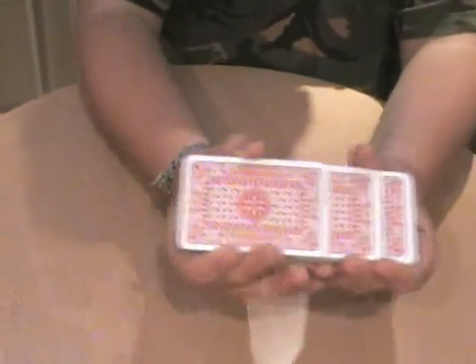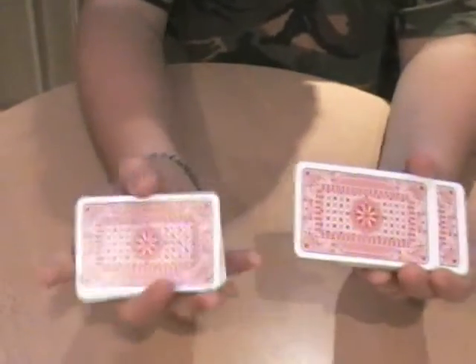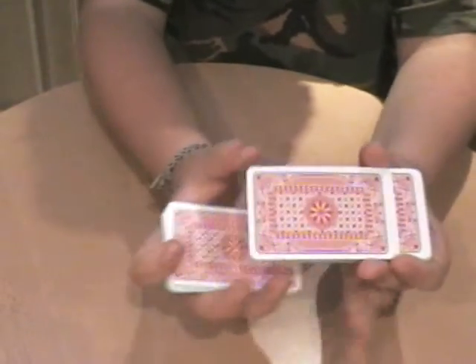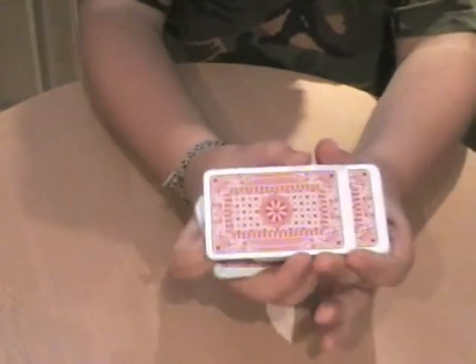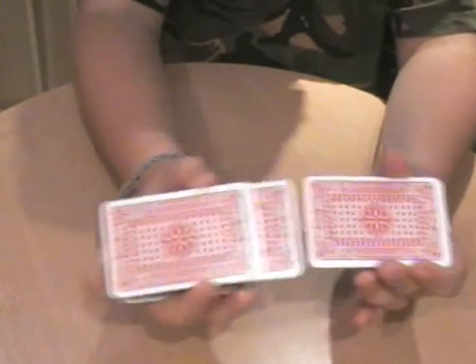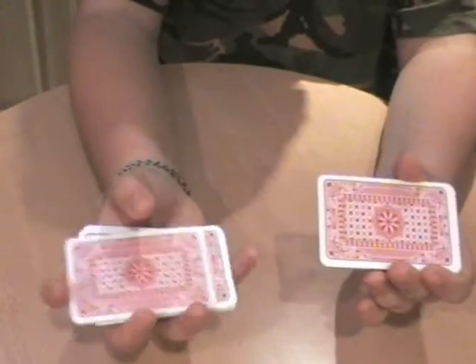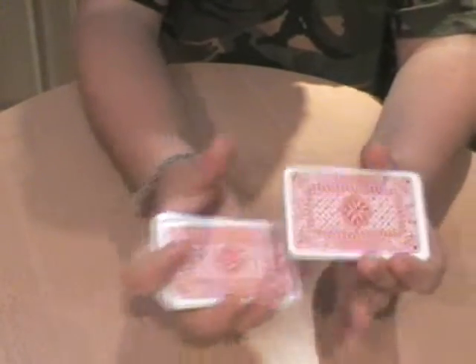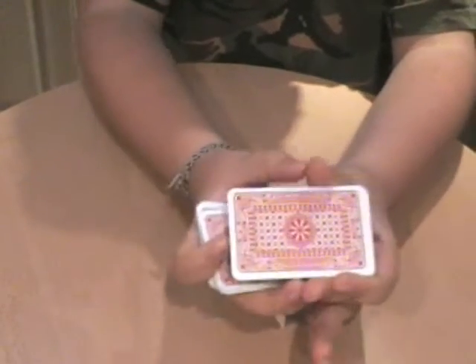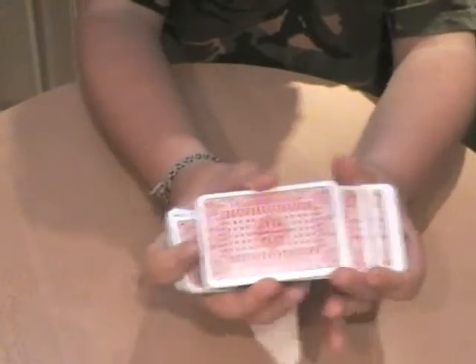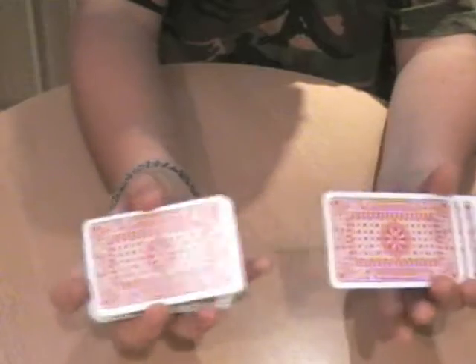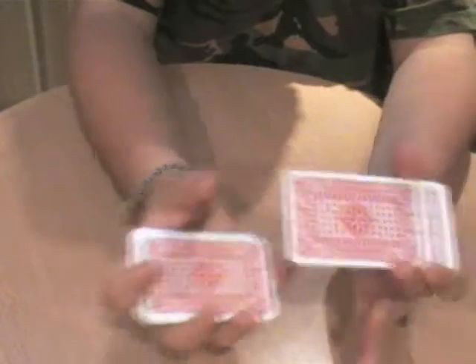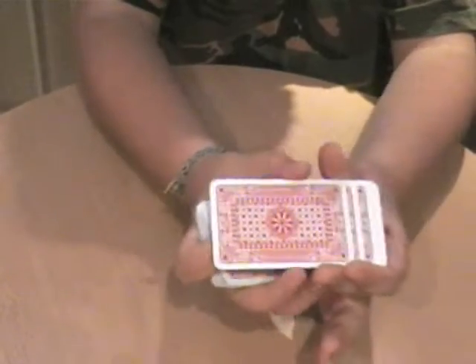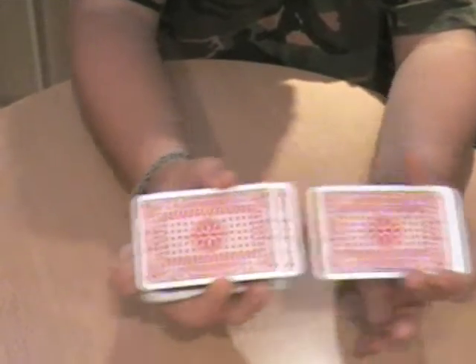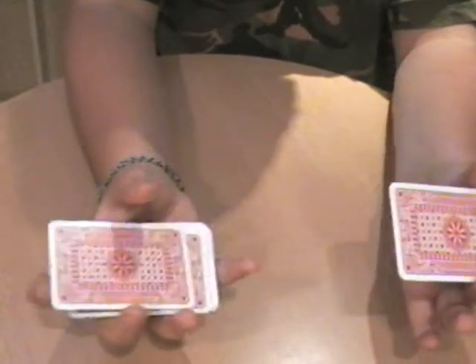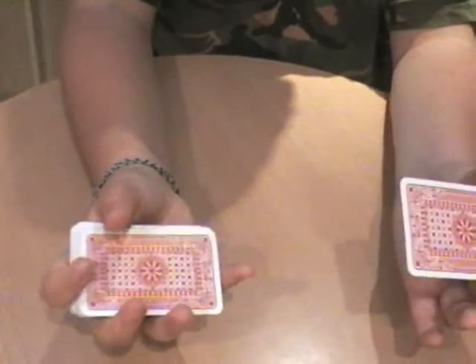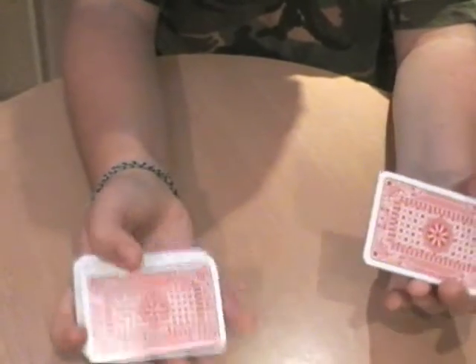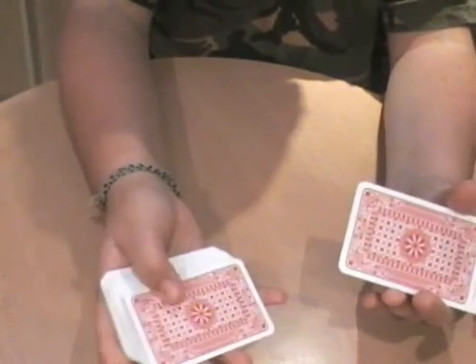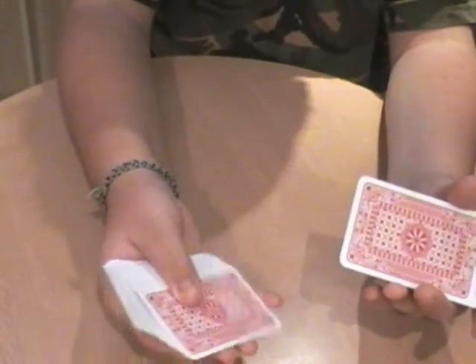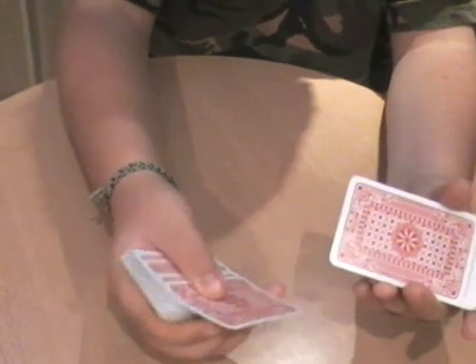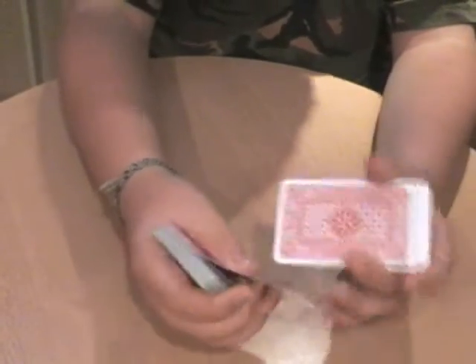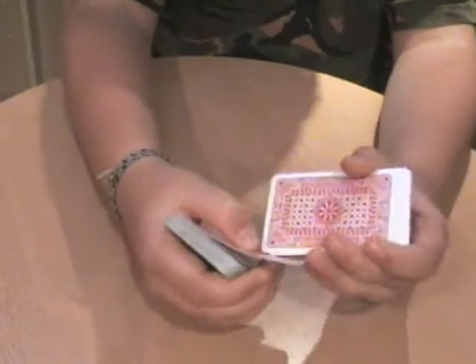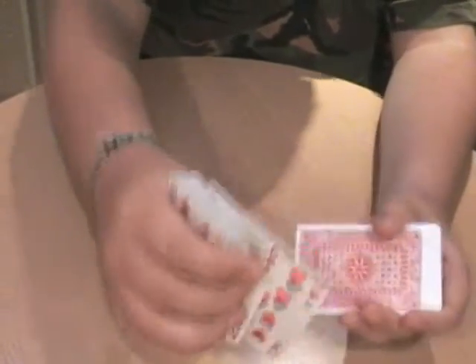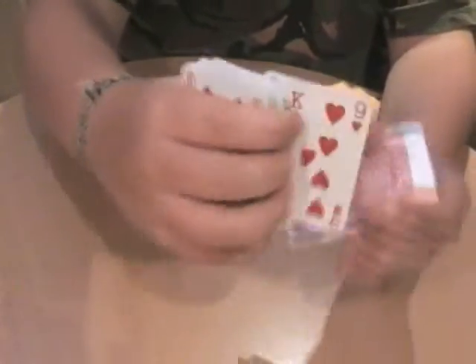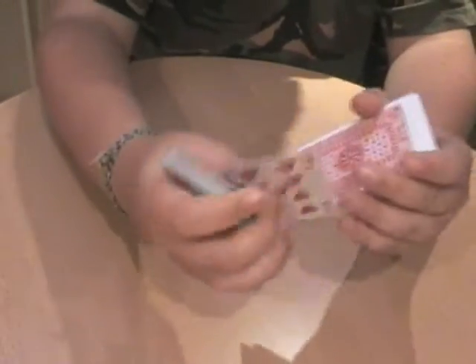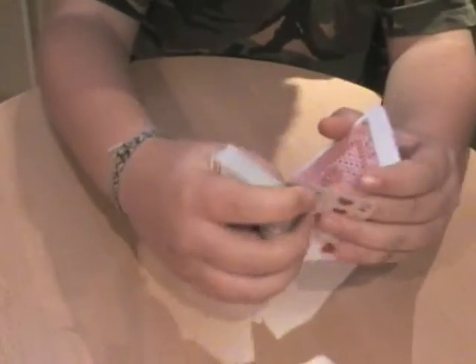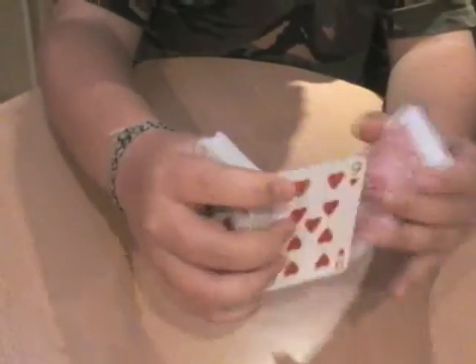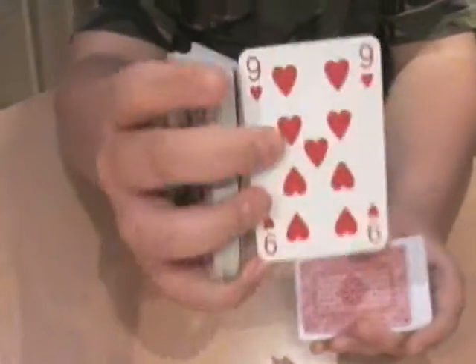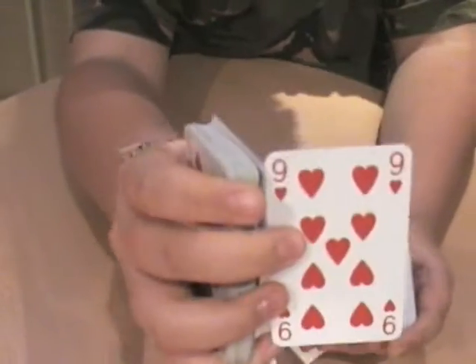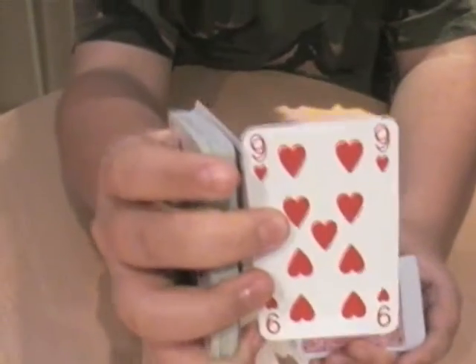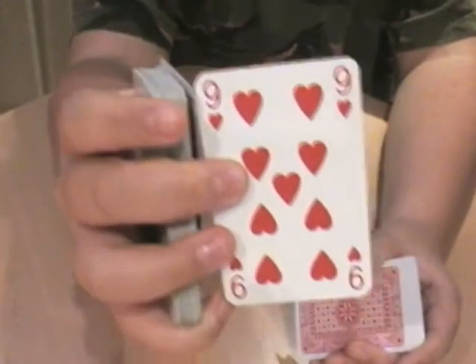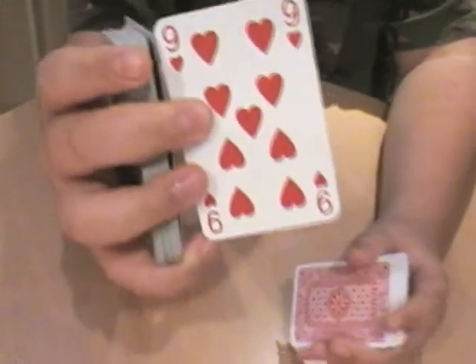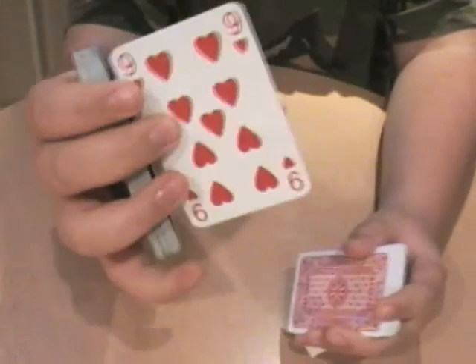I'll shuffle the cards, and I'll have a spectator say stop. Stop. Alright, that's the spectator's new card — like nine of hearts.